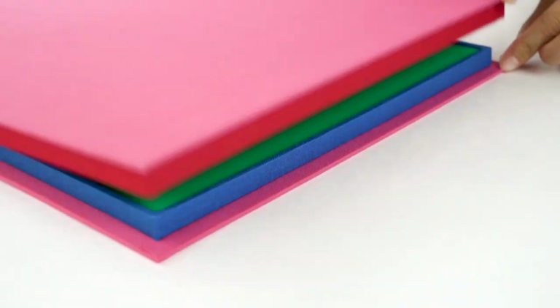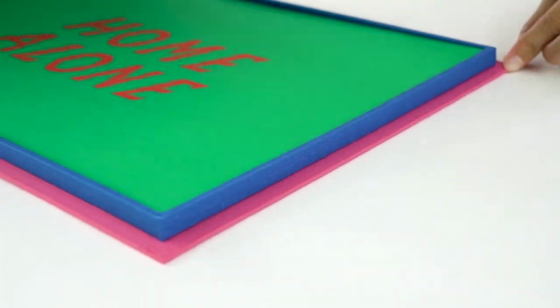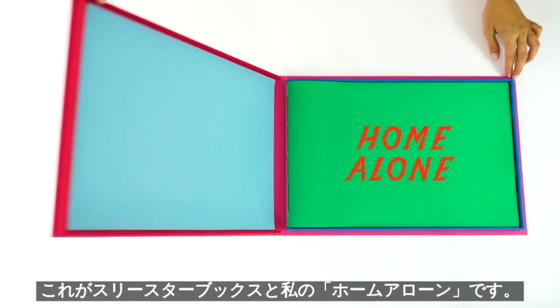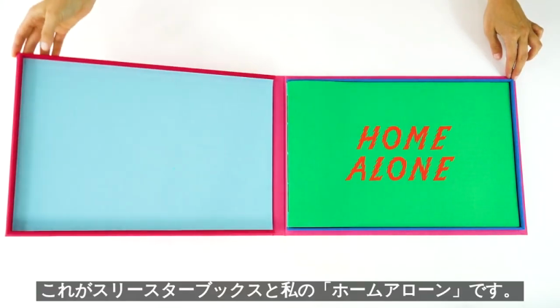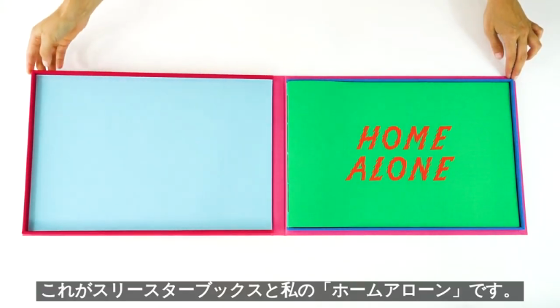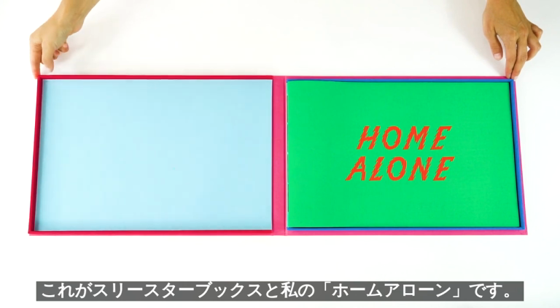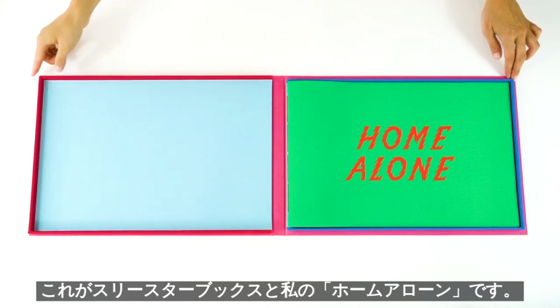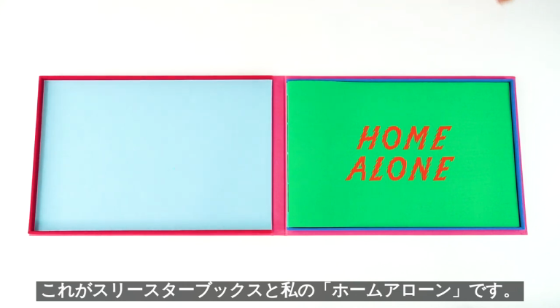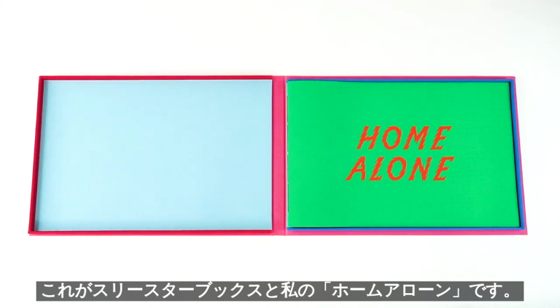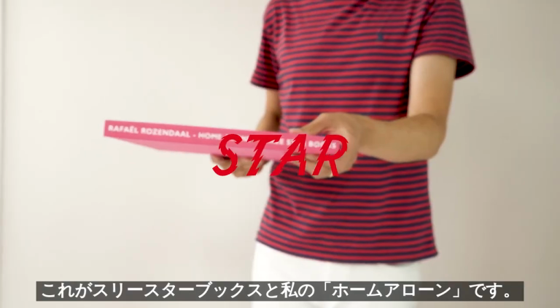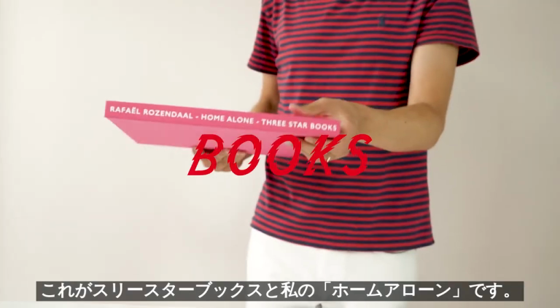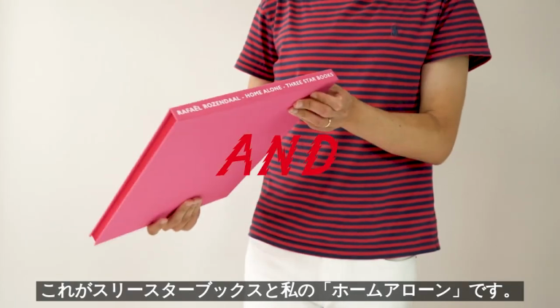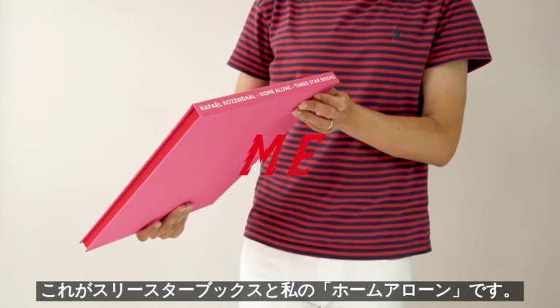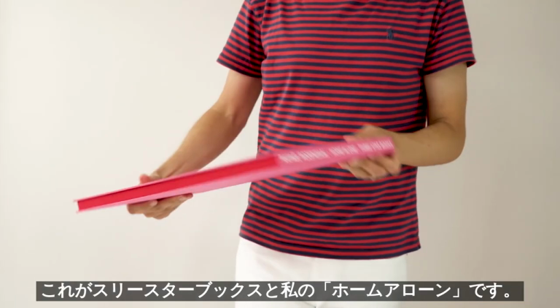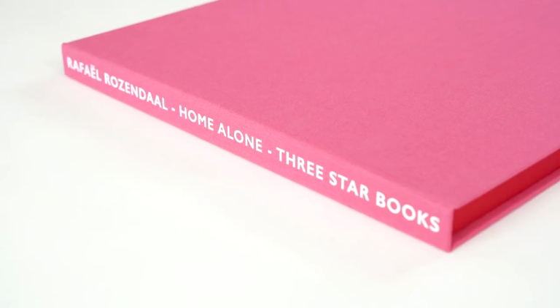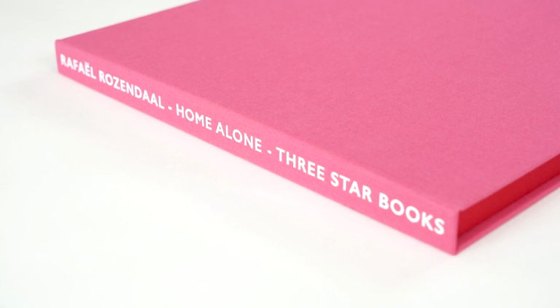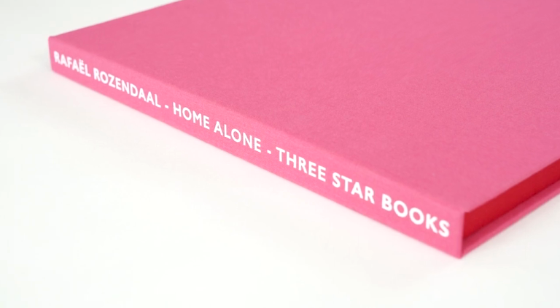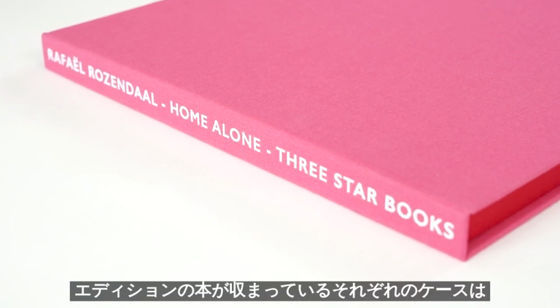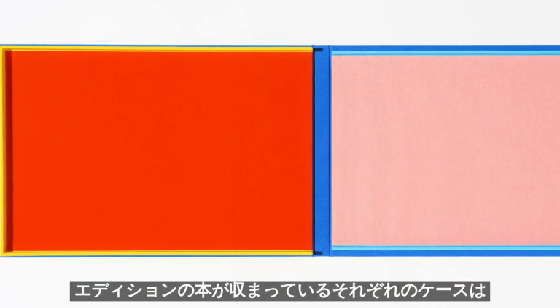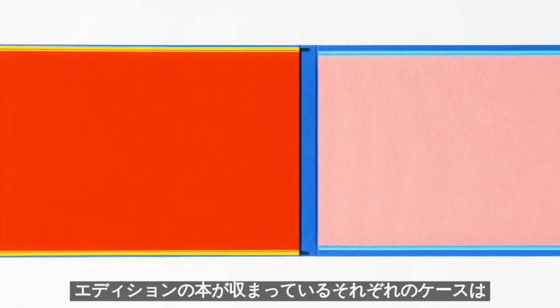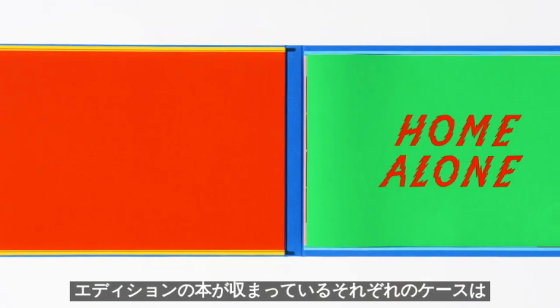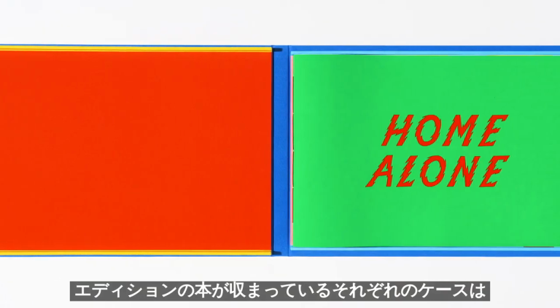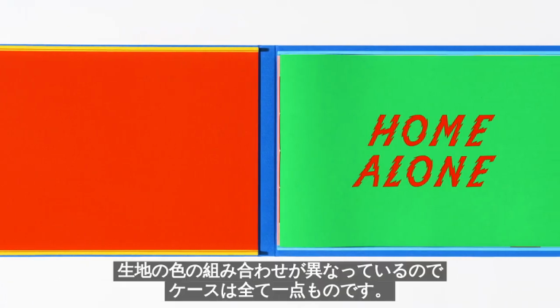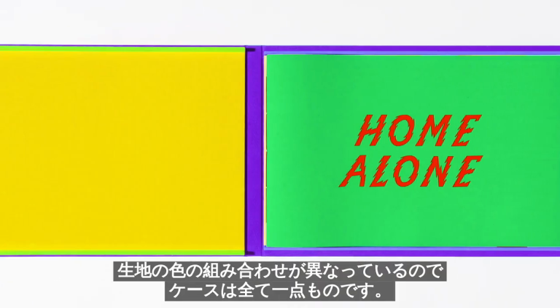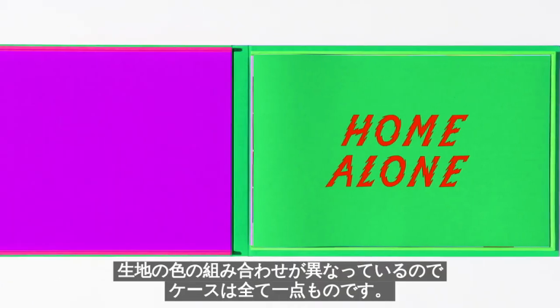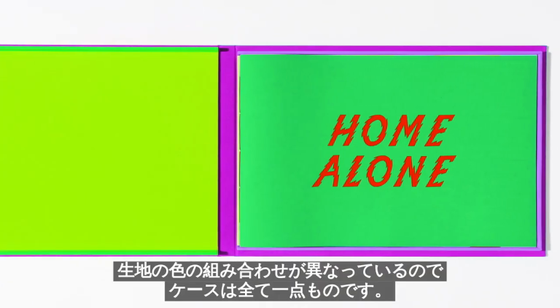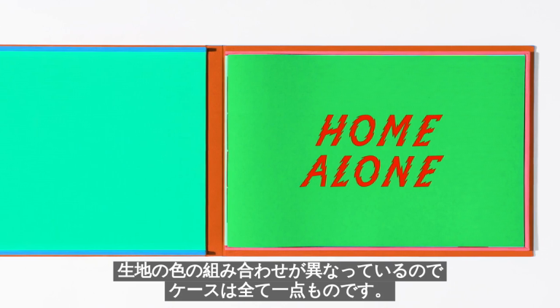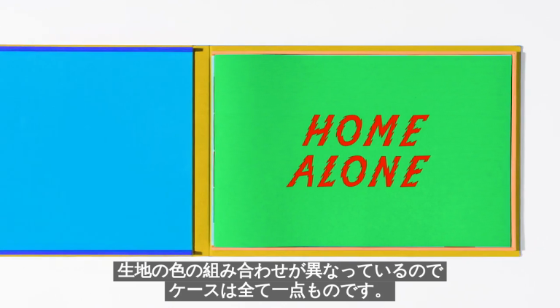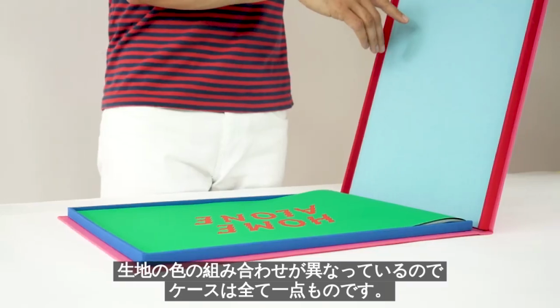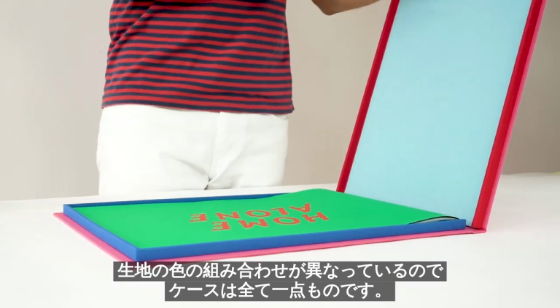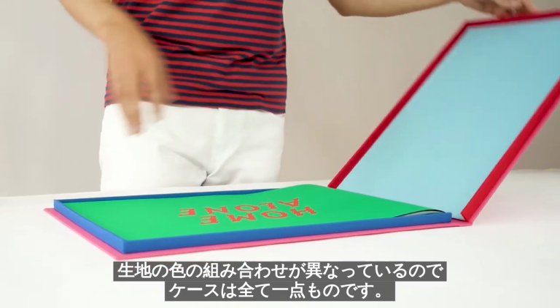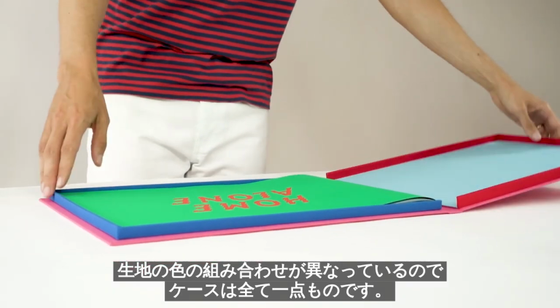So this is the book, Home Alone — three star books and me. There's a case with the book inside and each case has a different color fabric, a different combination. So each case is unique.